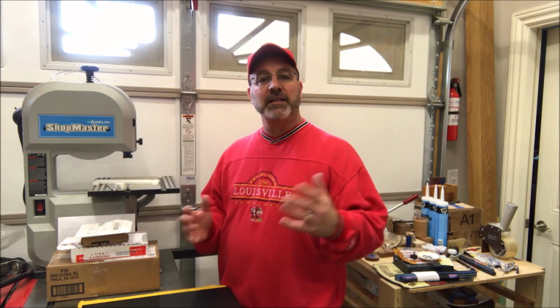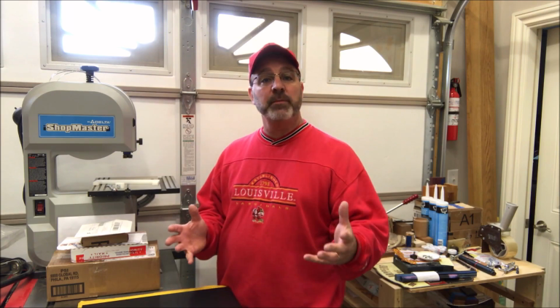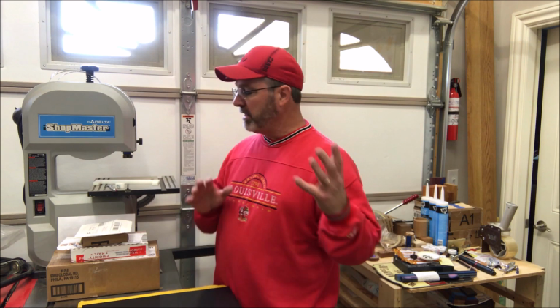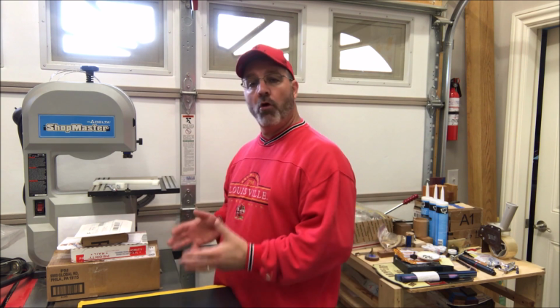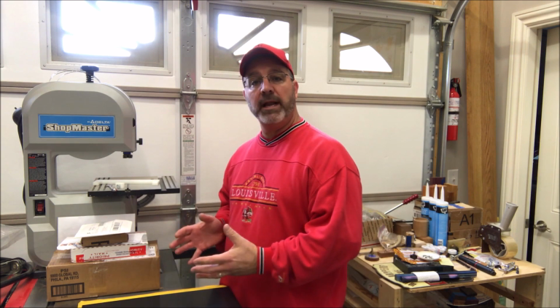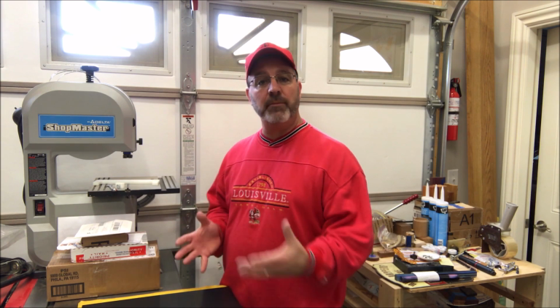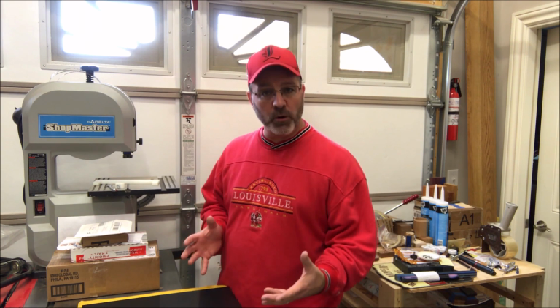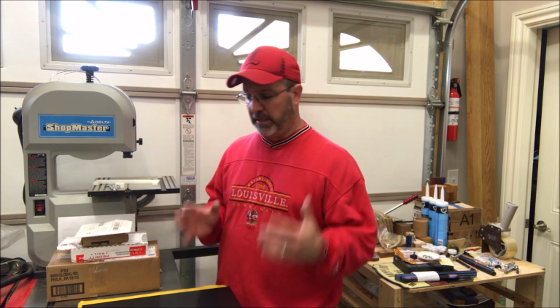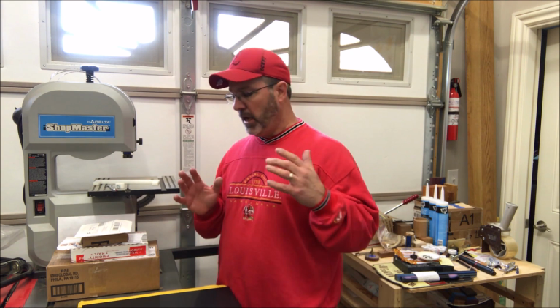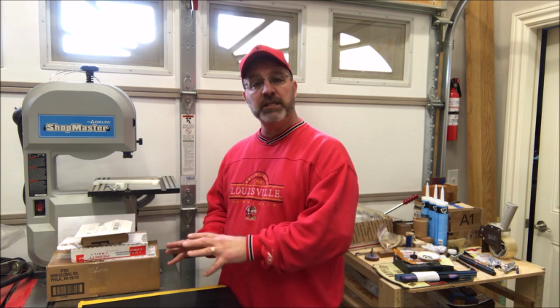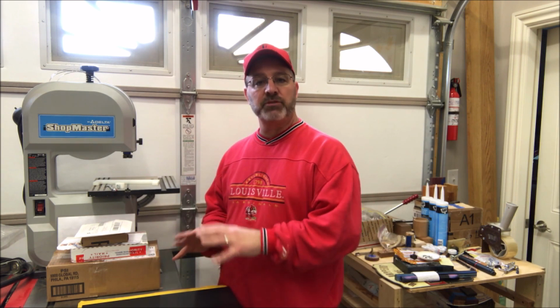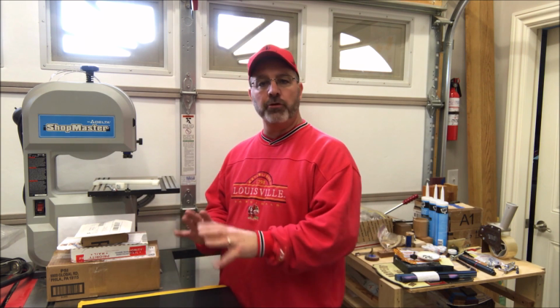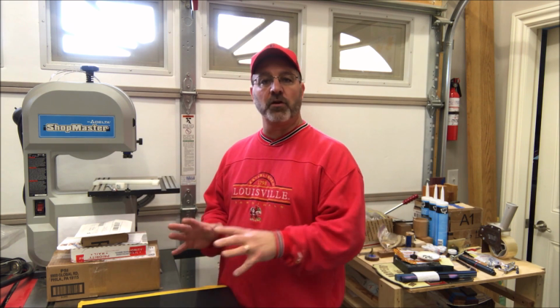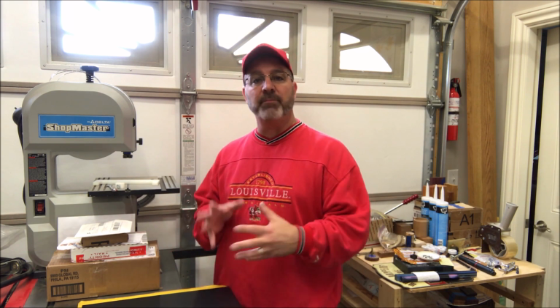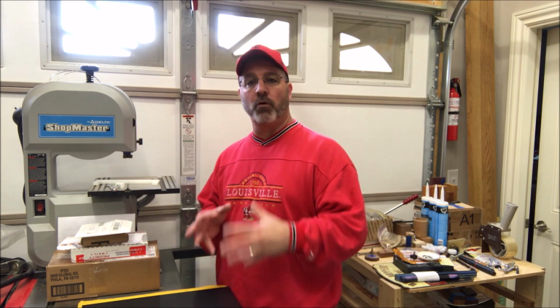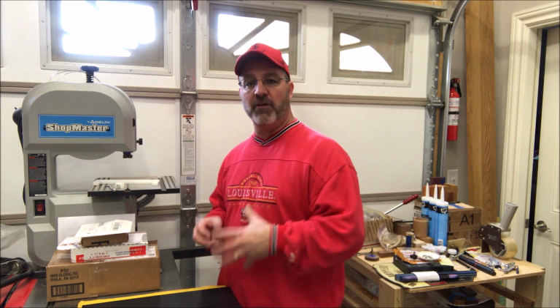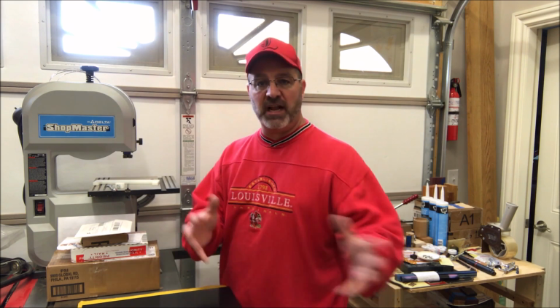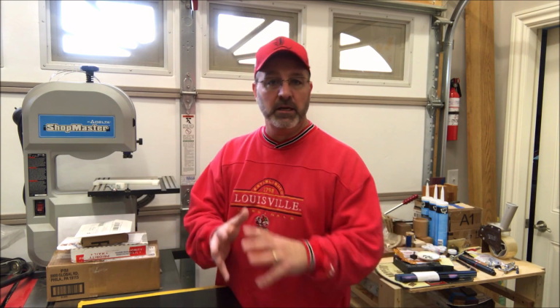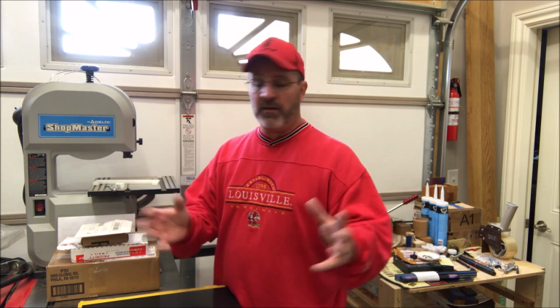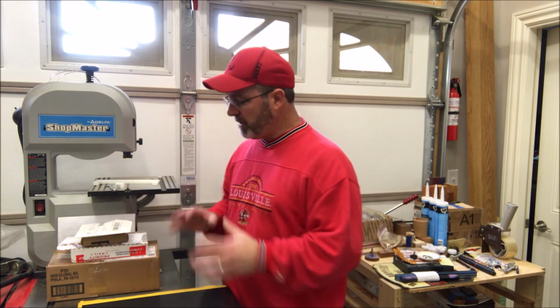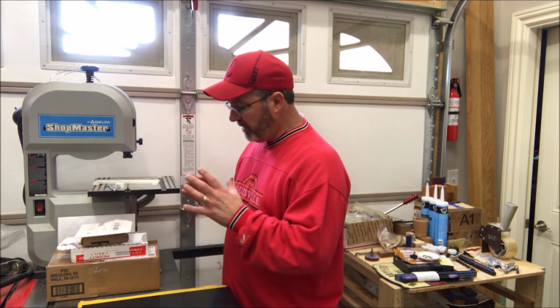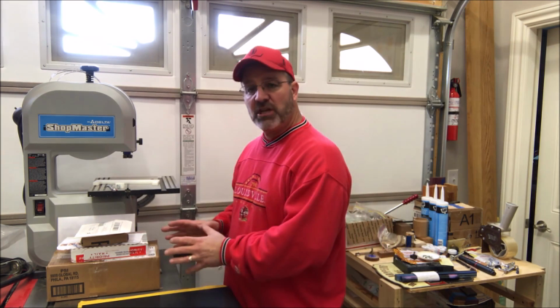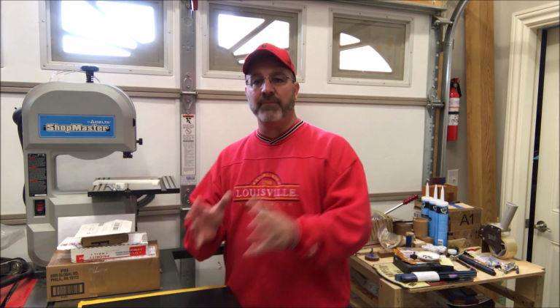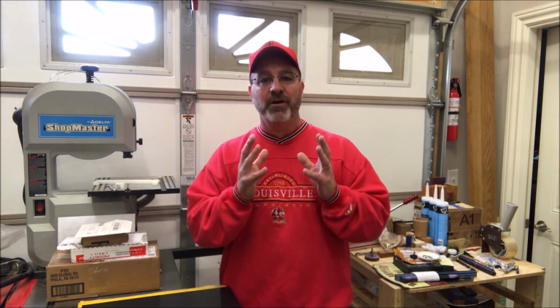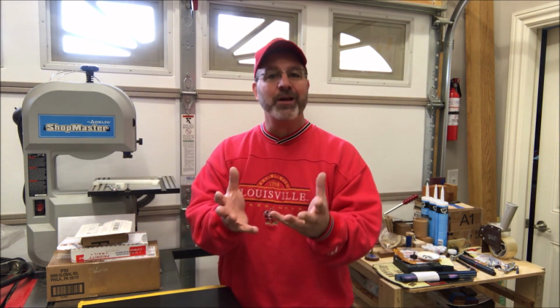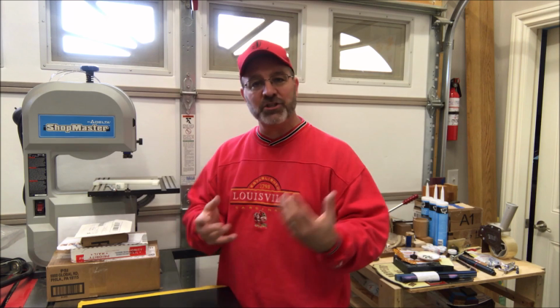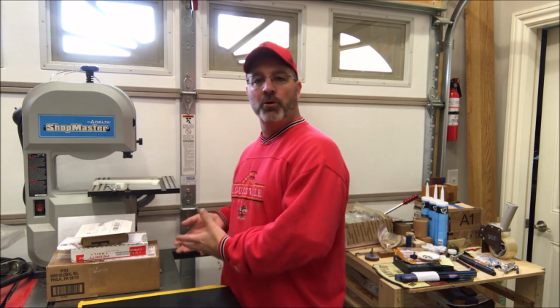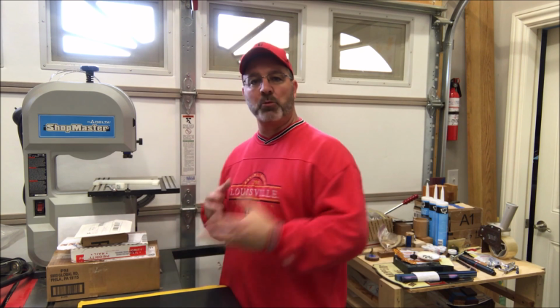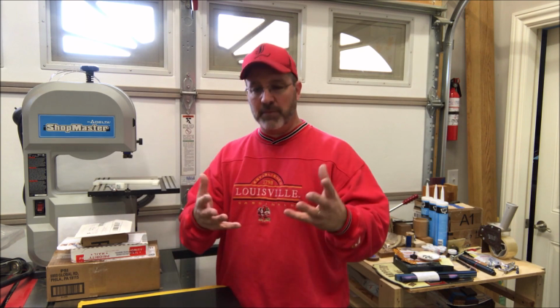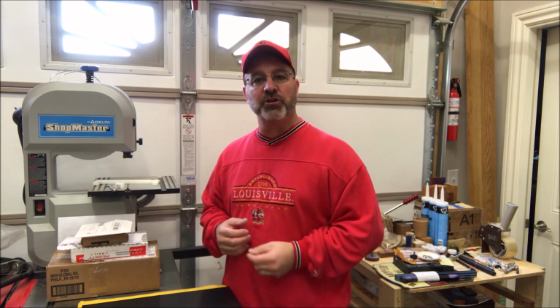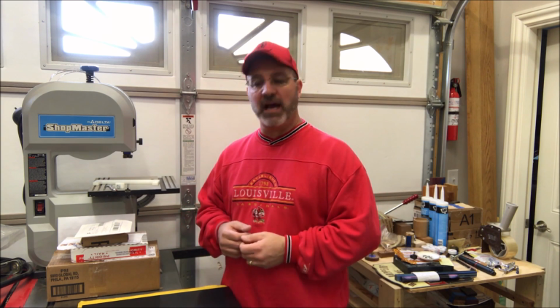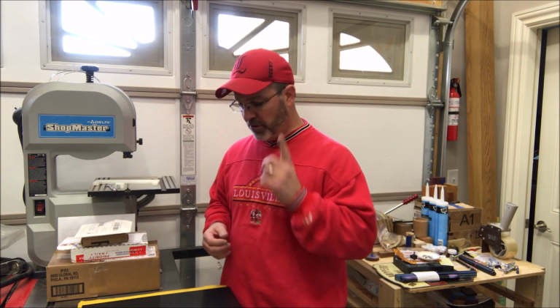I'd like to take a few minutes now and kind of go over what has come in the mail recently. A few of these items I bought for myself — things that I need around the shop — and the rest of them came from you guys, and I just want to open them on camera and be sure to tell you guys thank you.